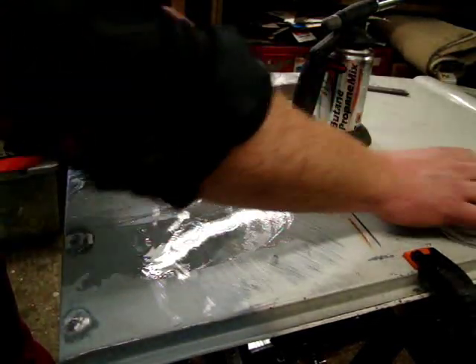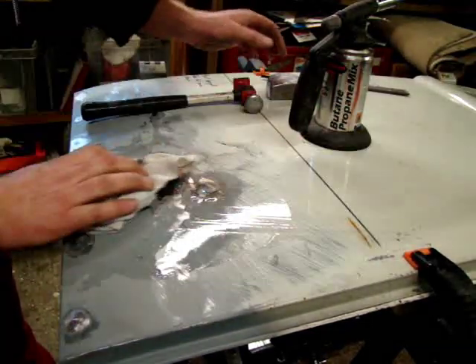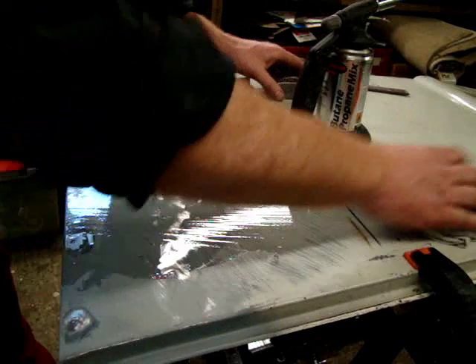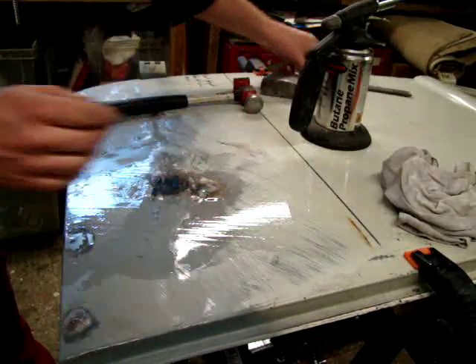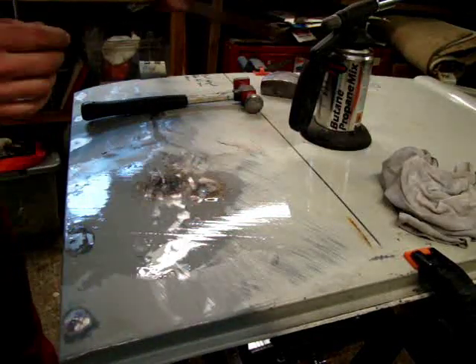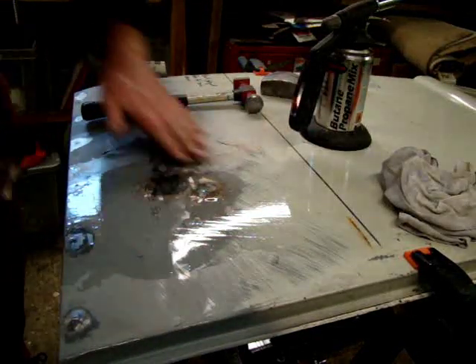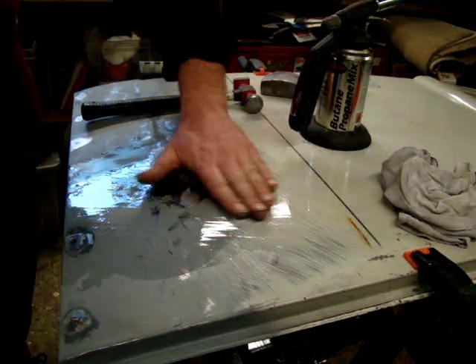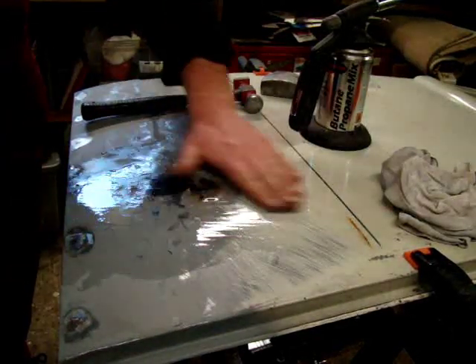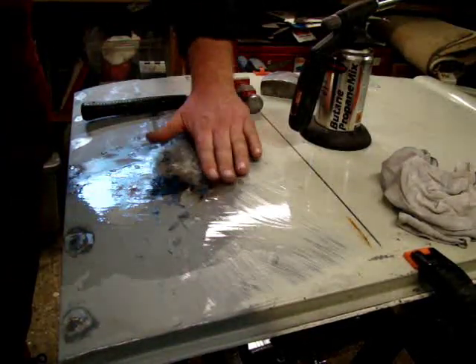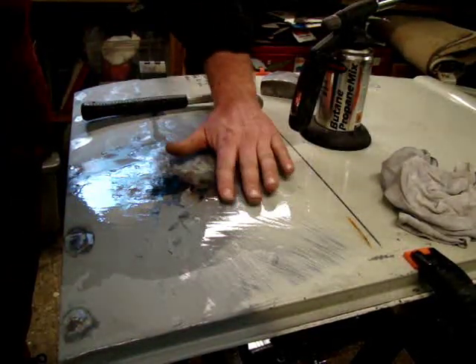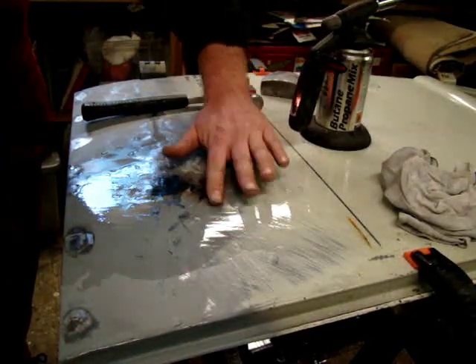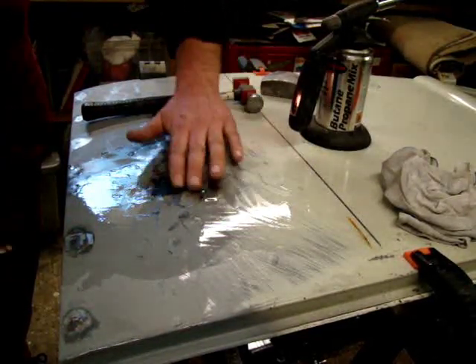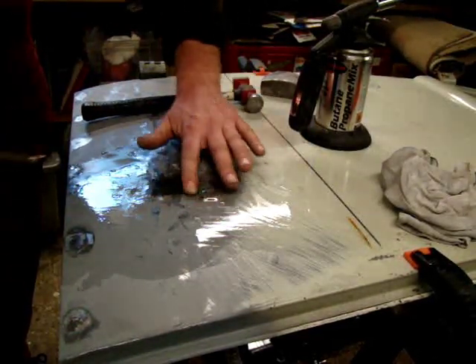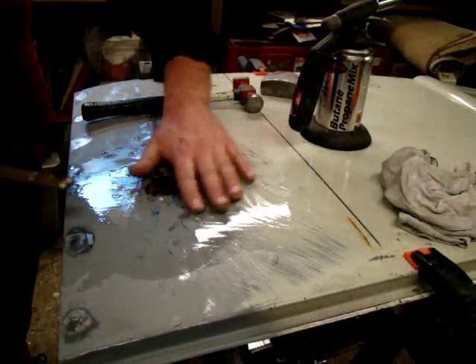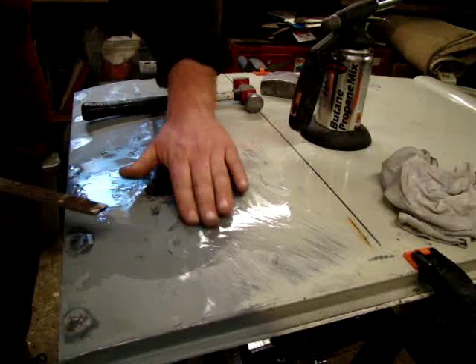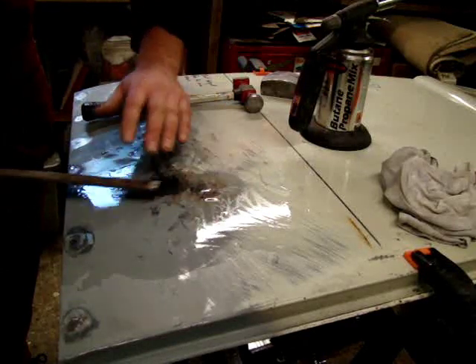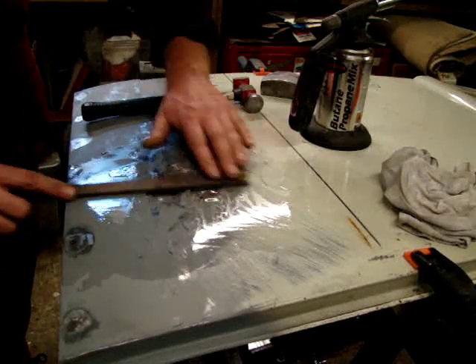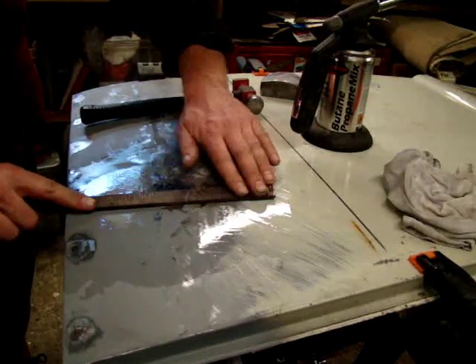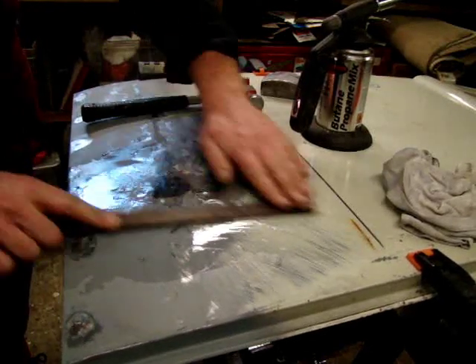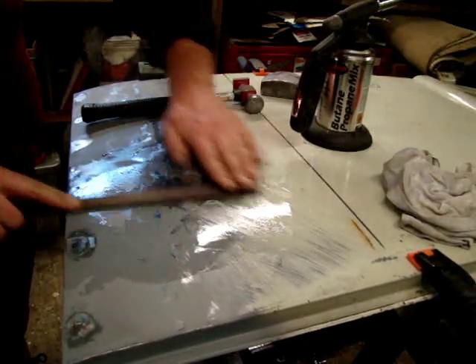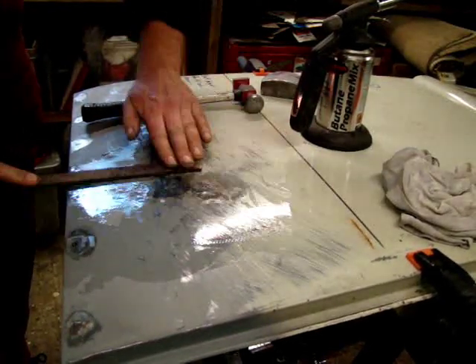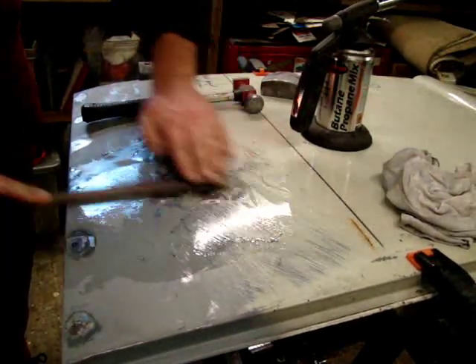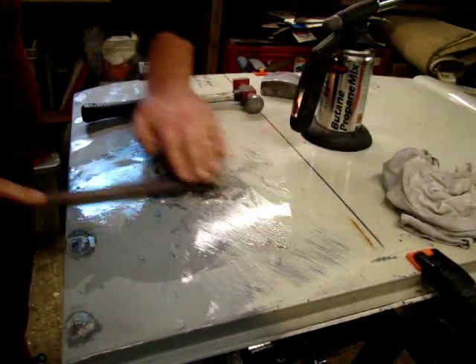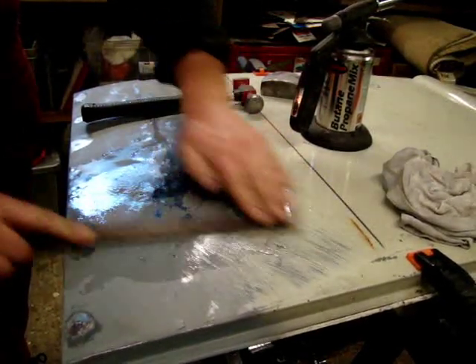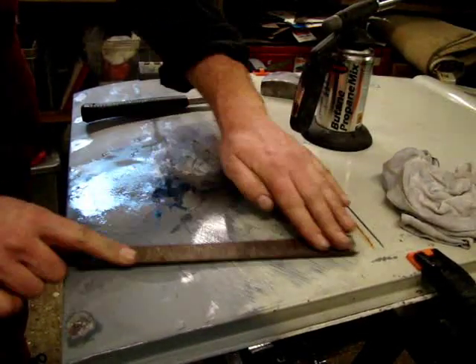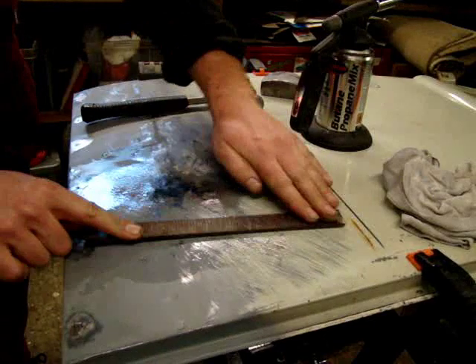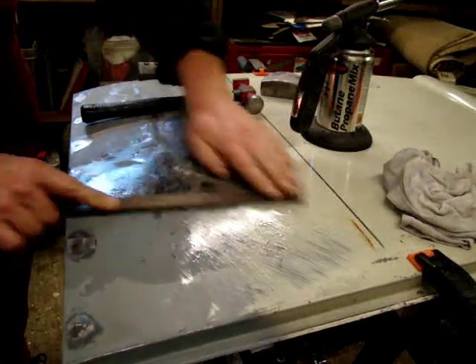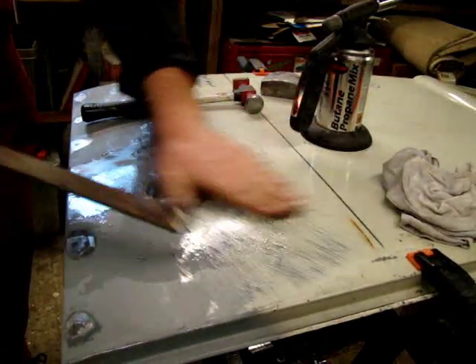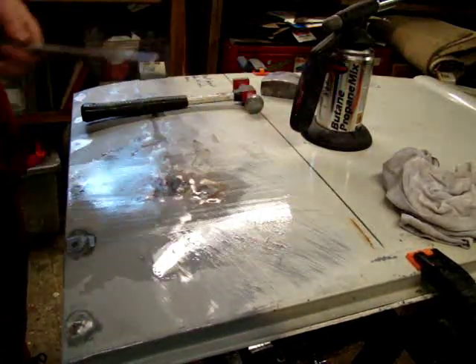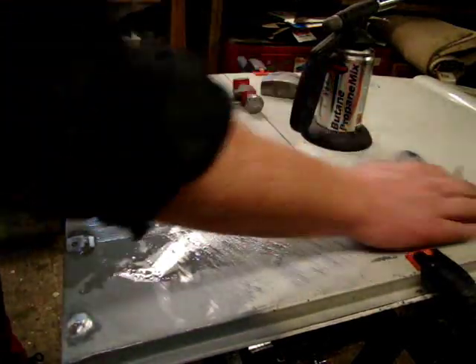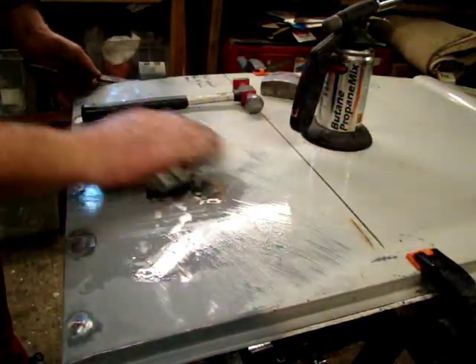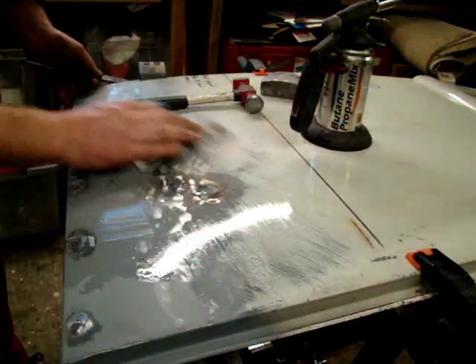I'm not an expert, so if you can get professional help on this then do, but this is just my first take on having a go at a bit of metal shrinking. I hope it helps. Cheers.